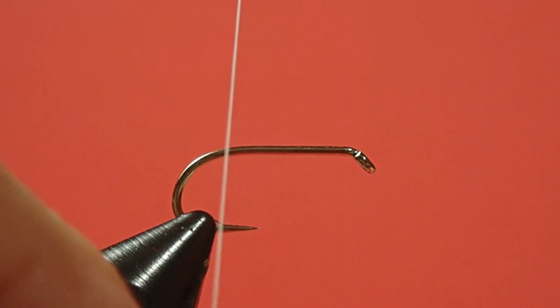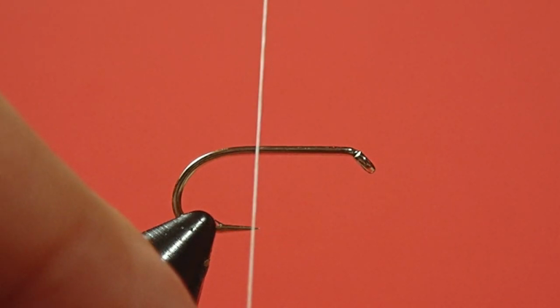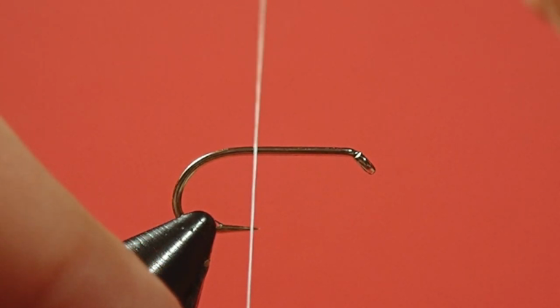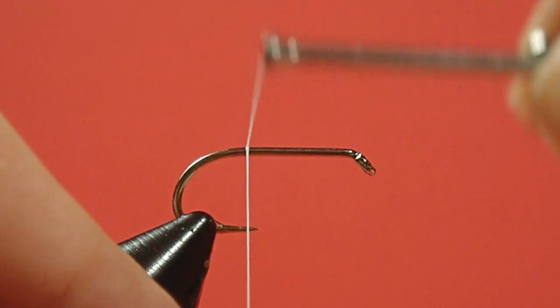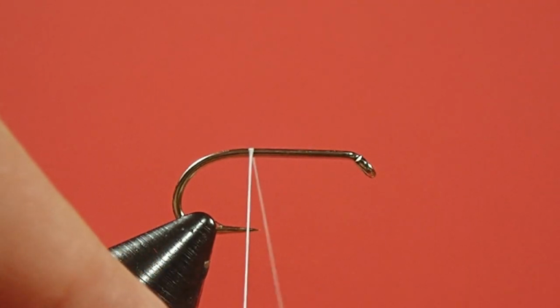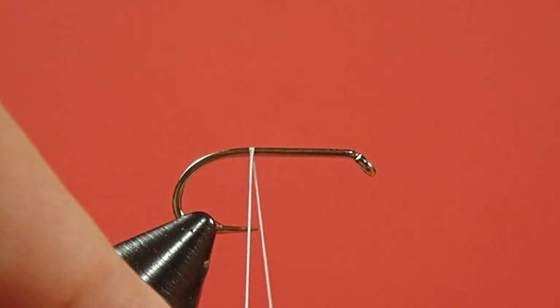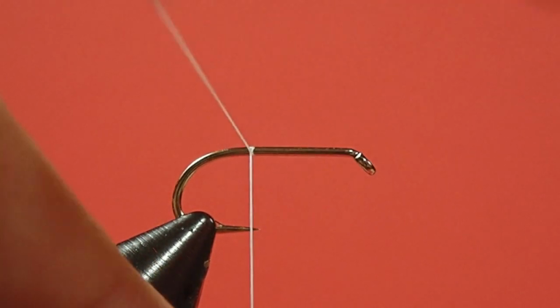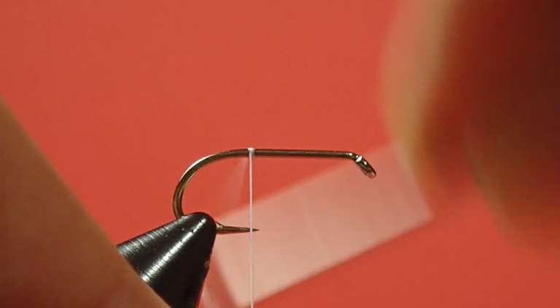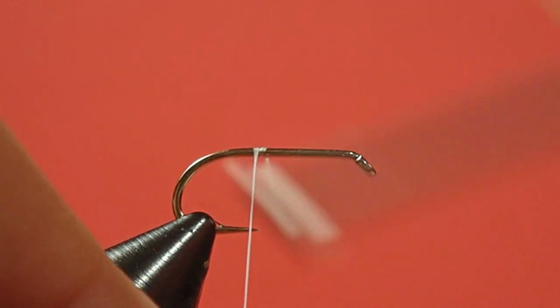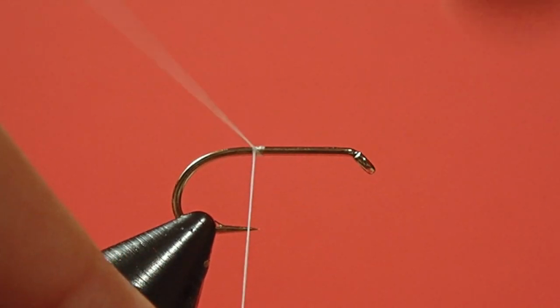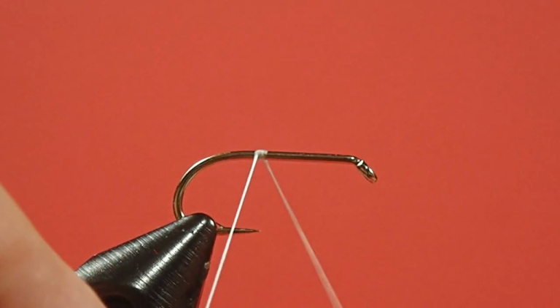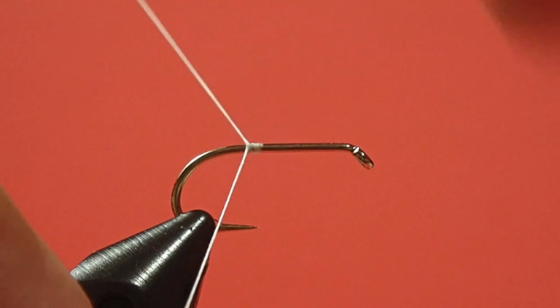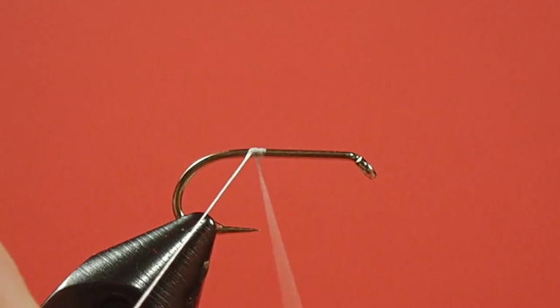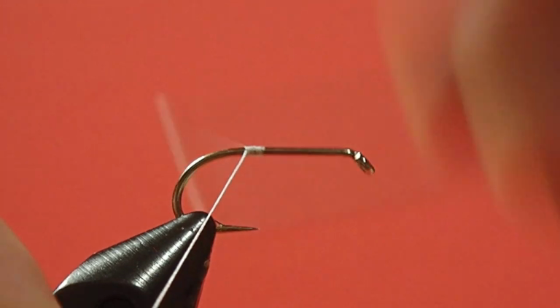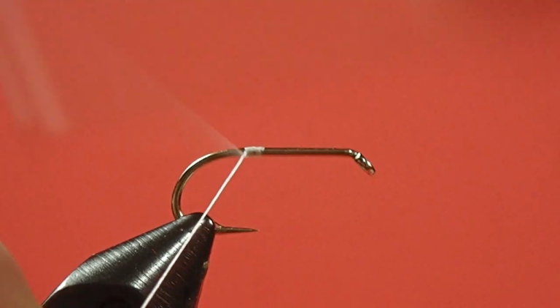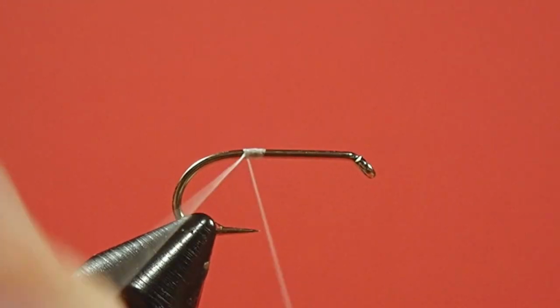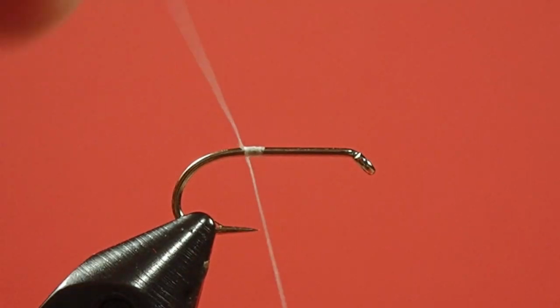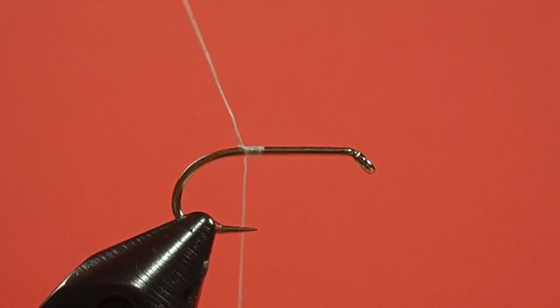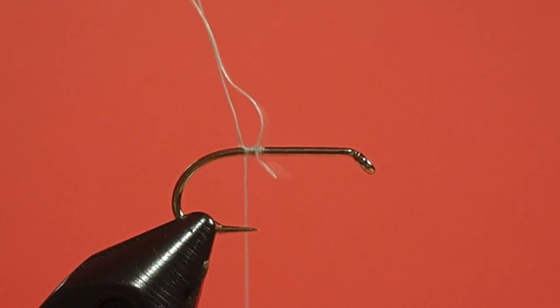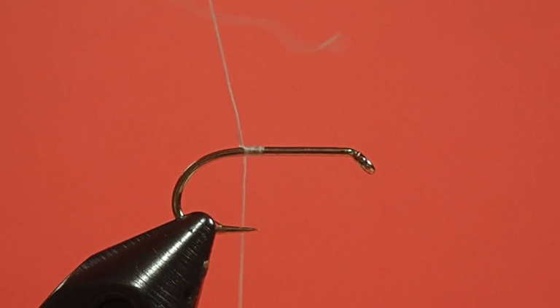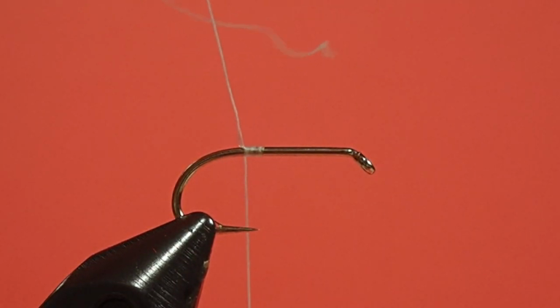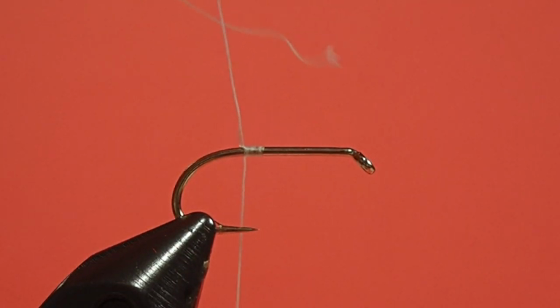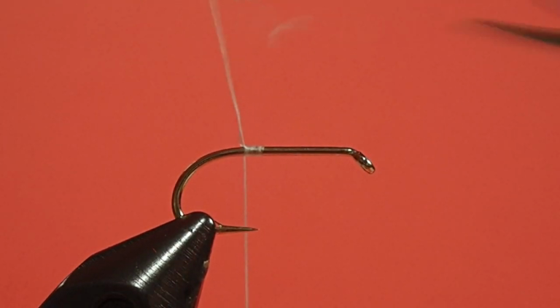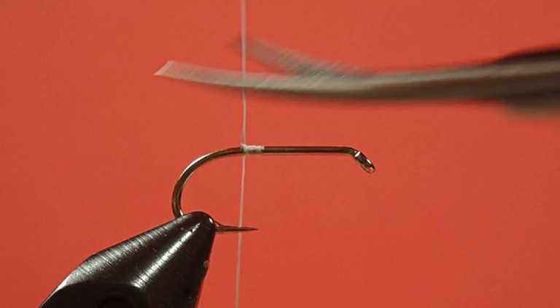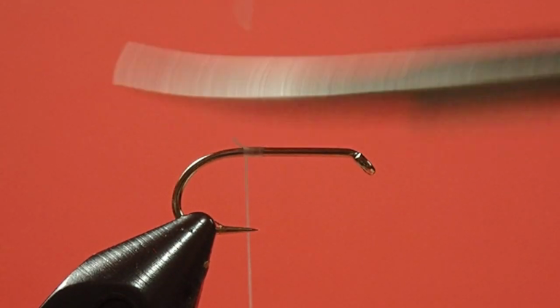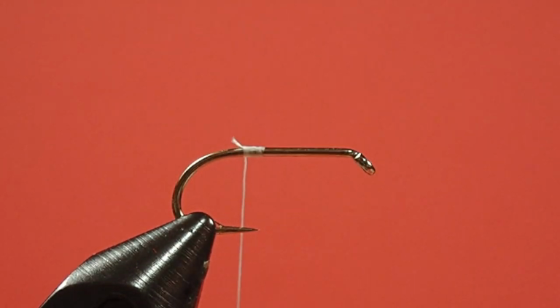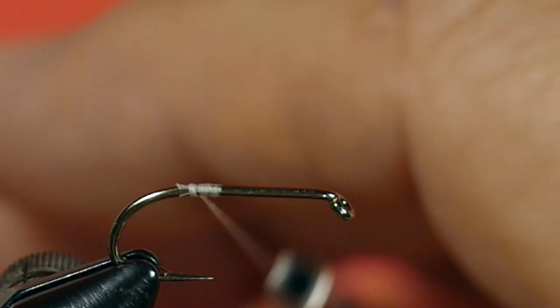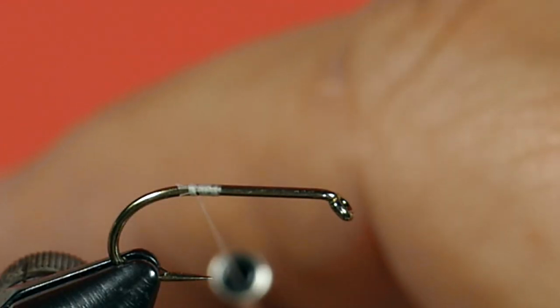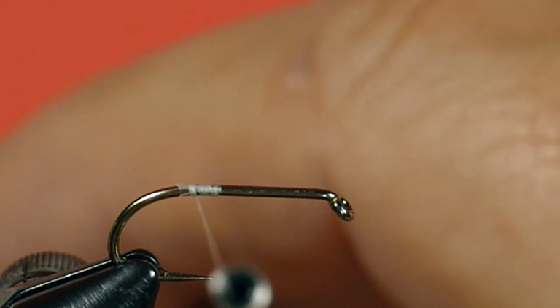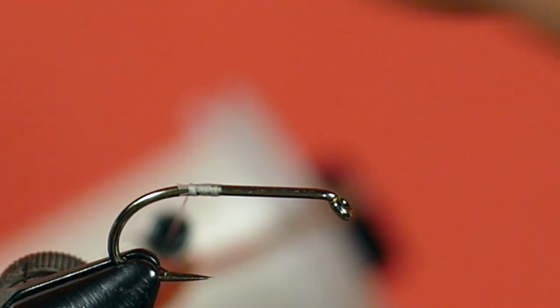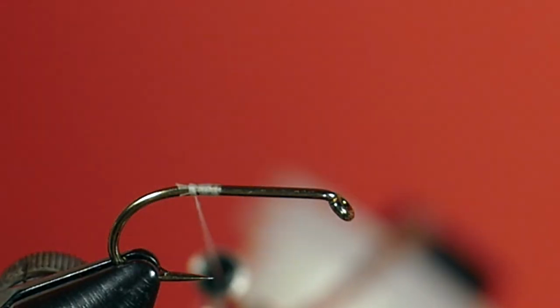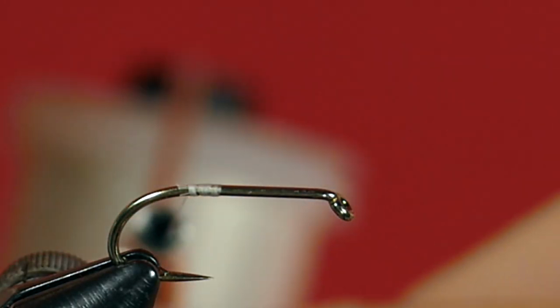We're going to start our thread around the hook point. Now we're going to put in our rib.